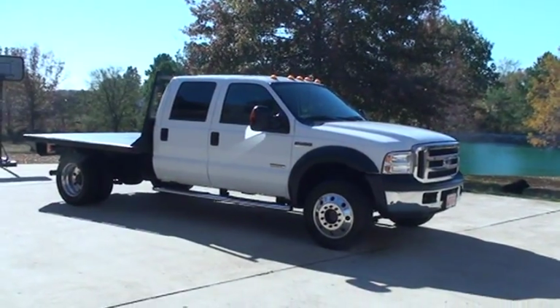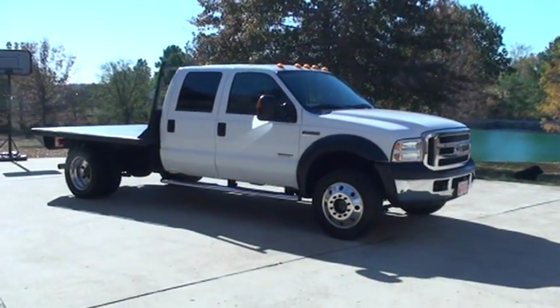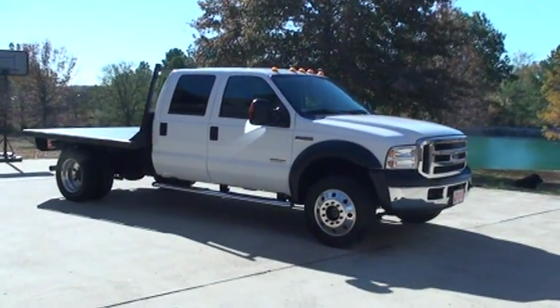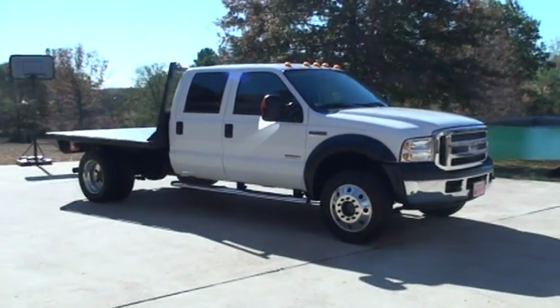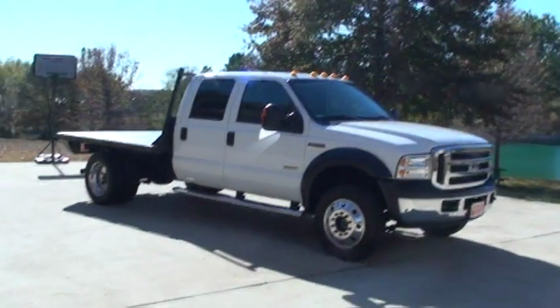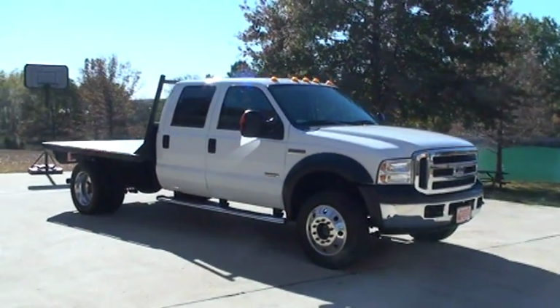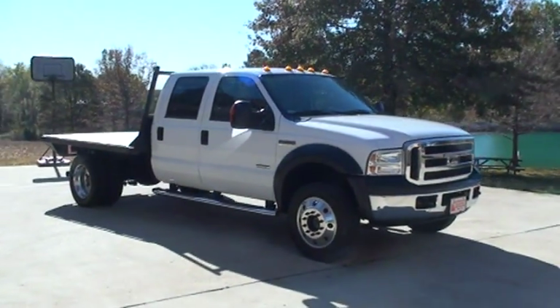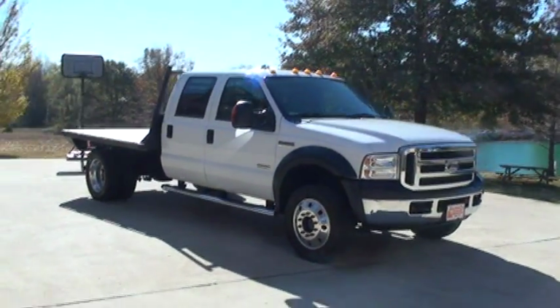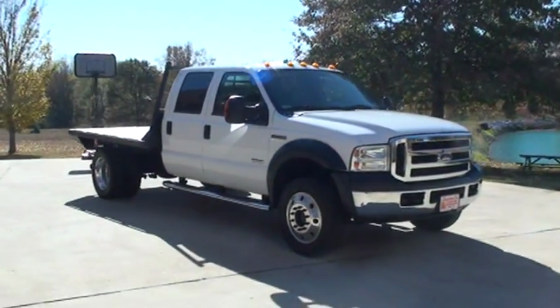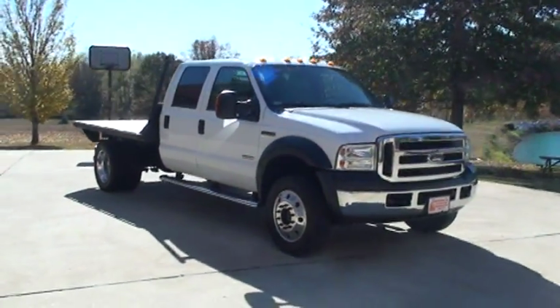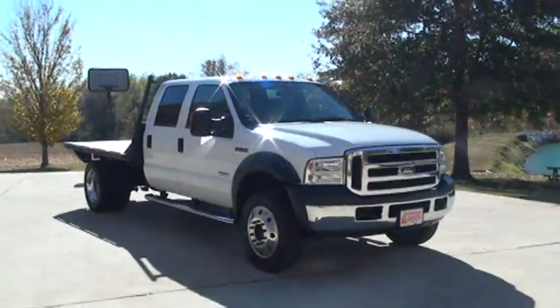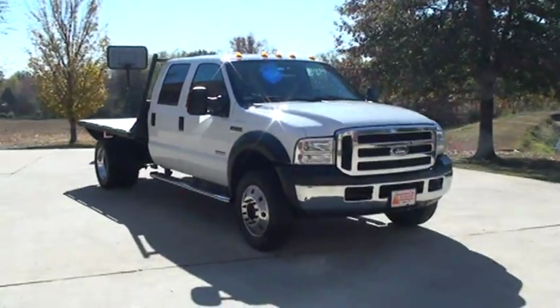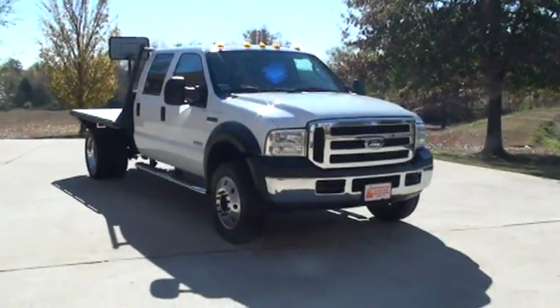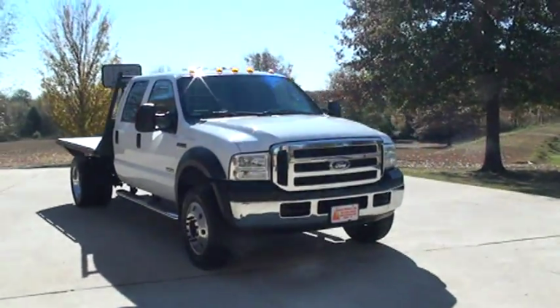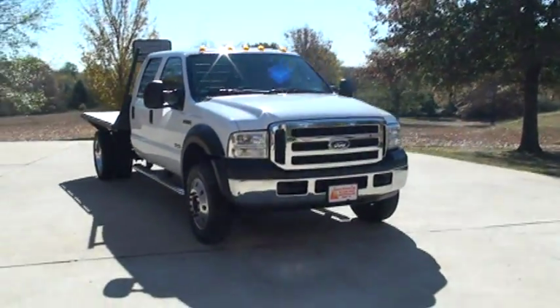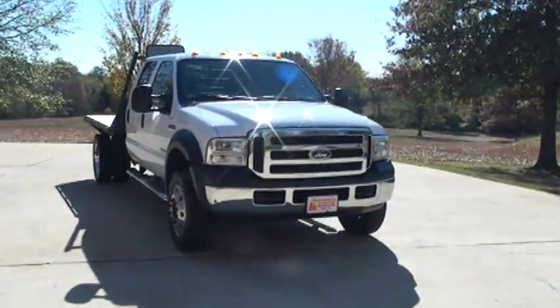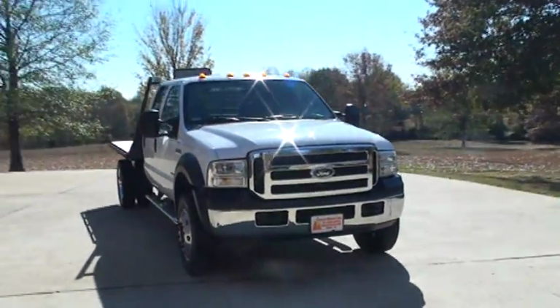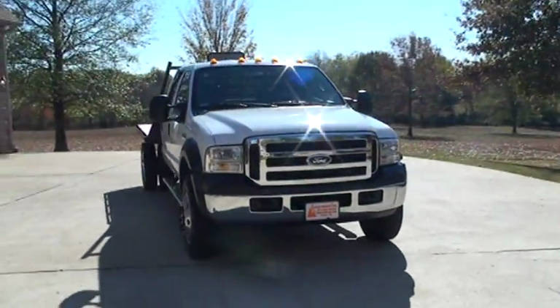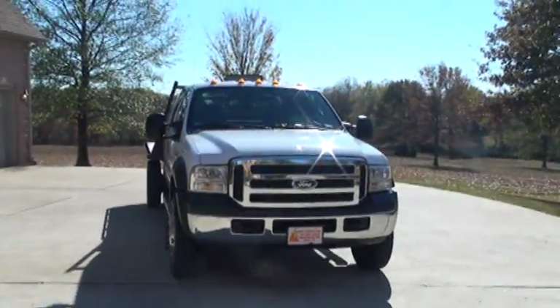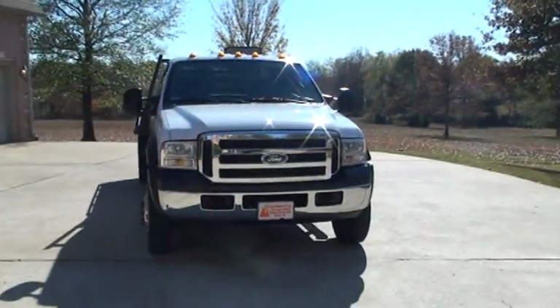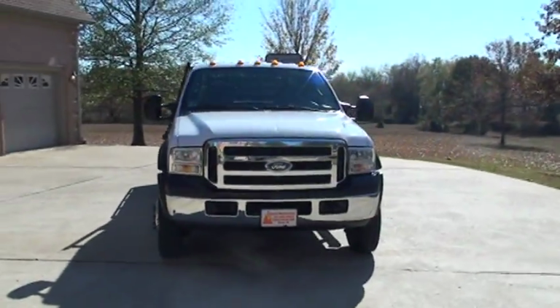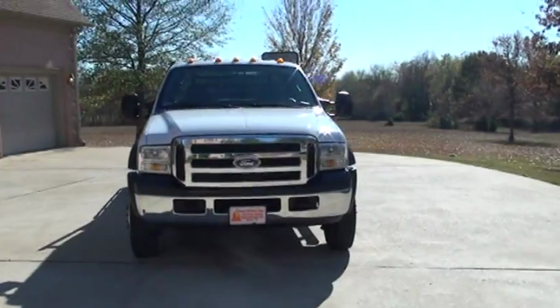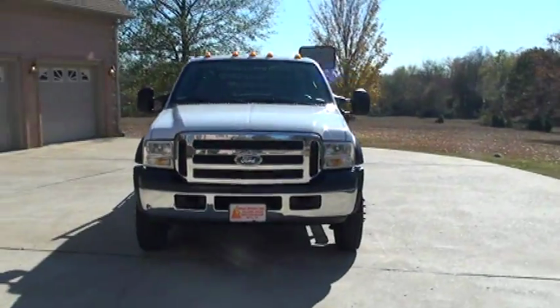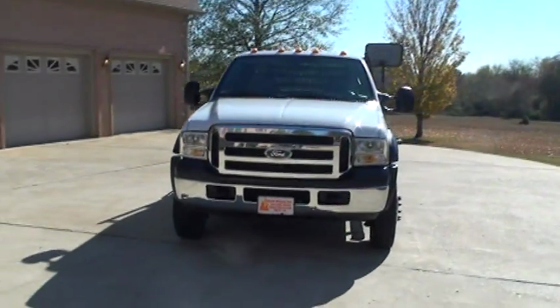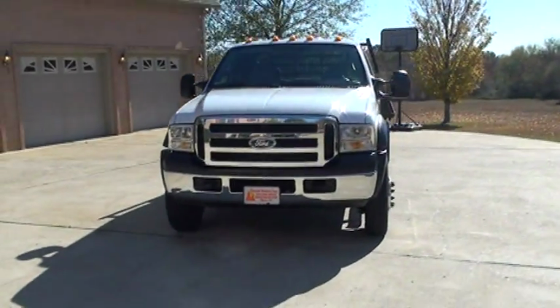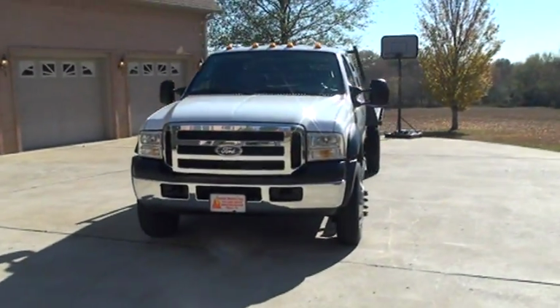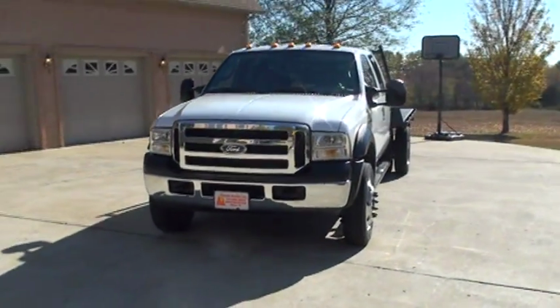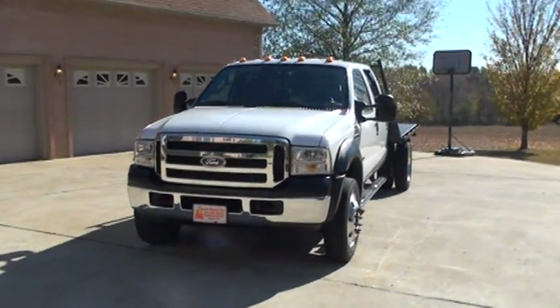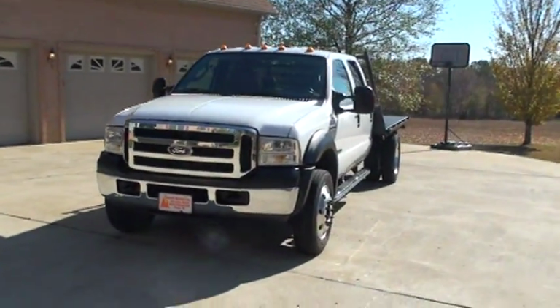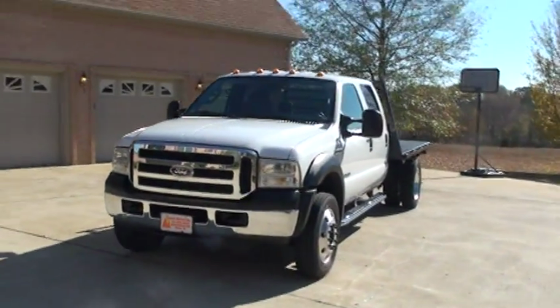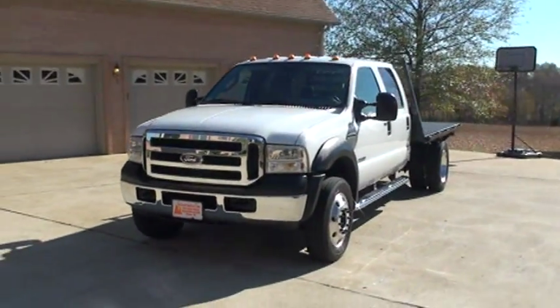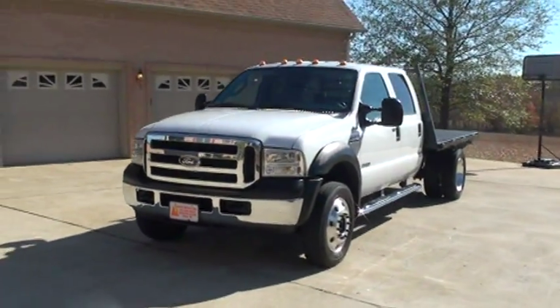Welcome to Sunset Motors. My name is Frank Gerard. This is a 2007 Ford F450, crew cab, four wheel drive, with the Power Stroke diesel.